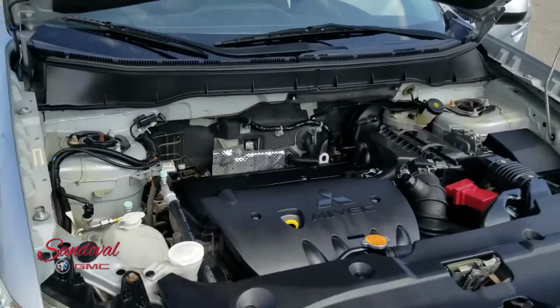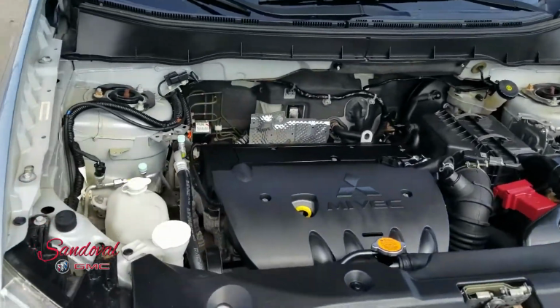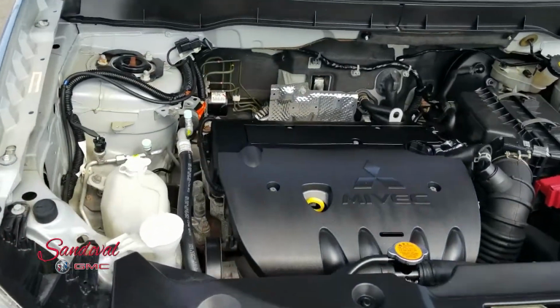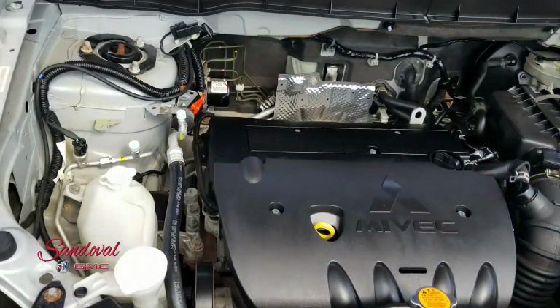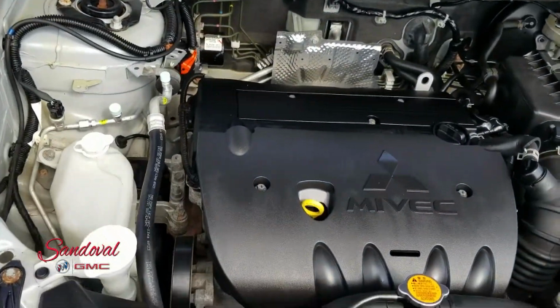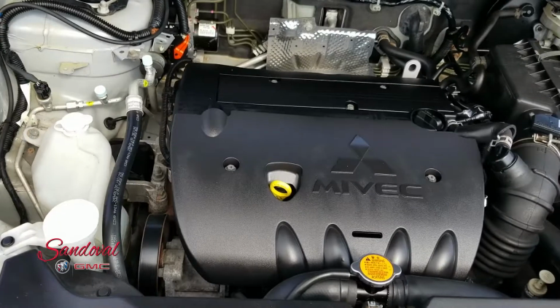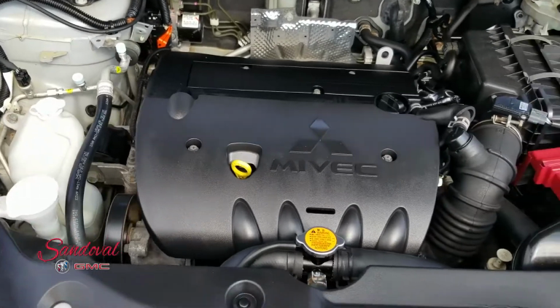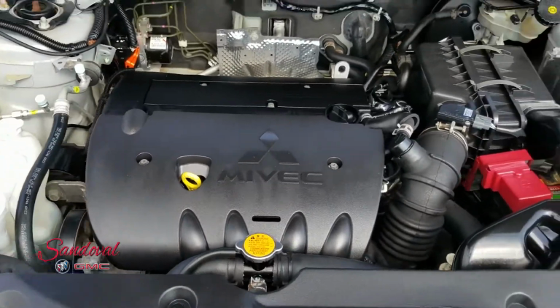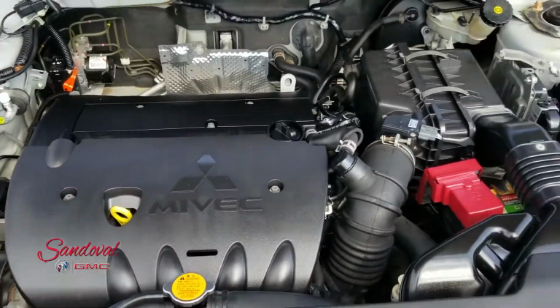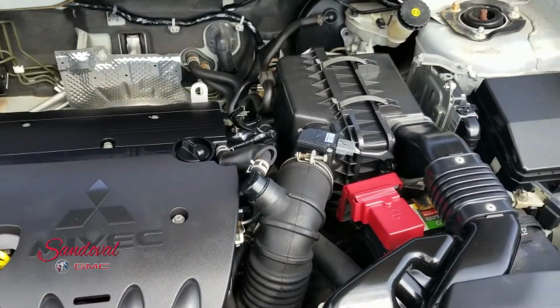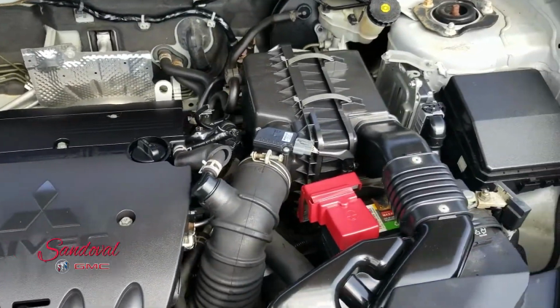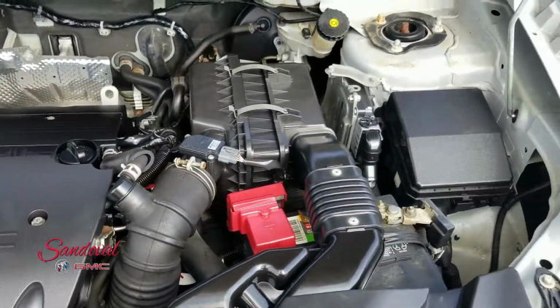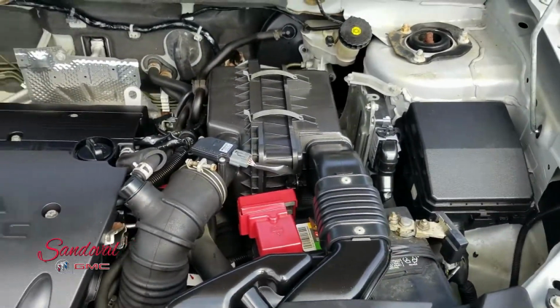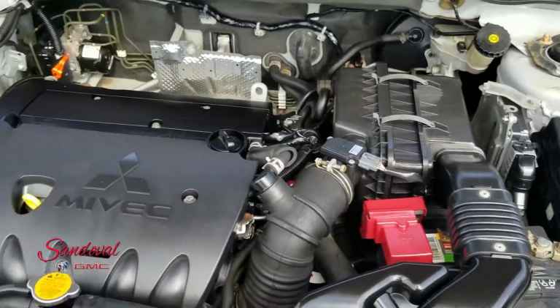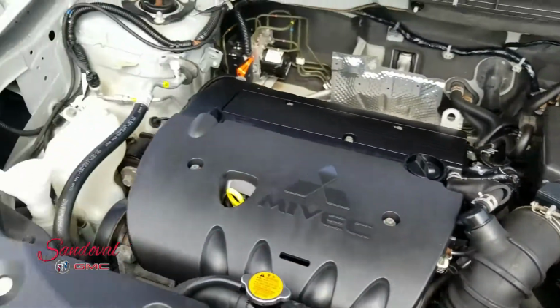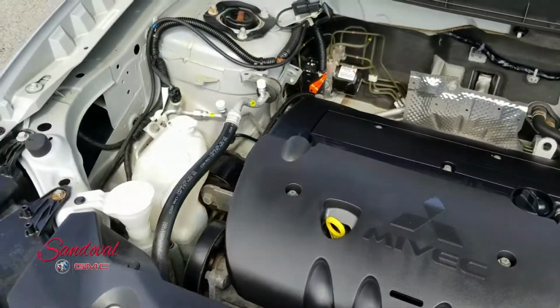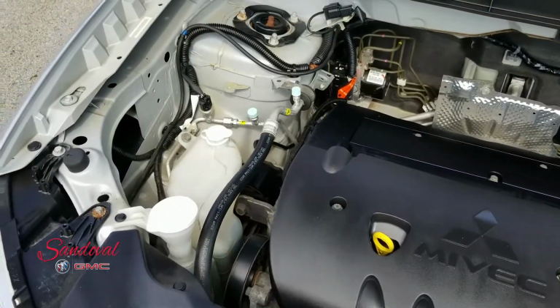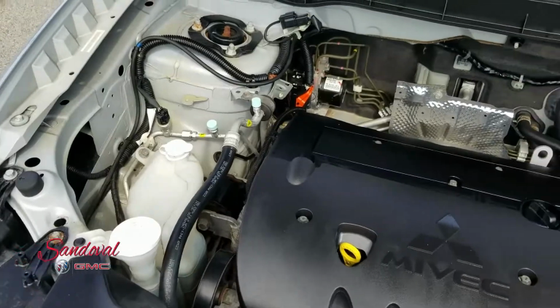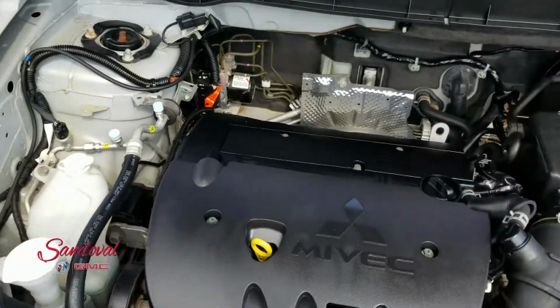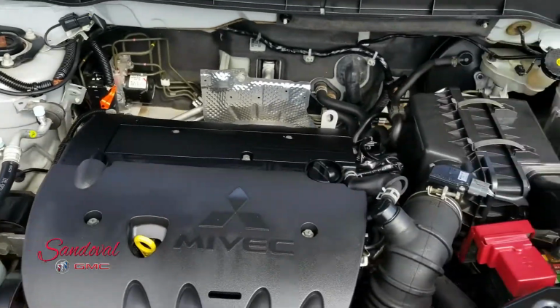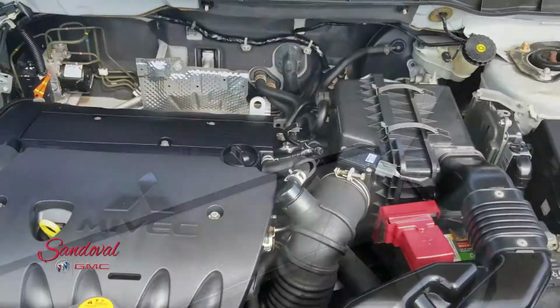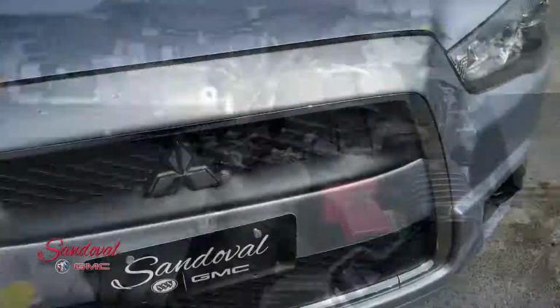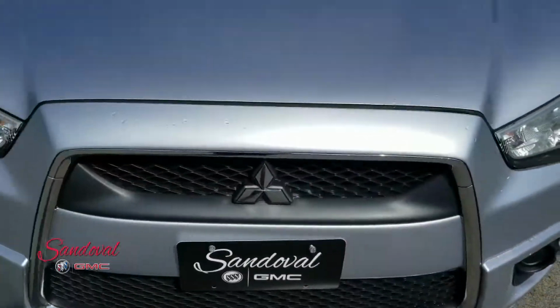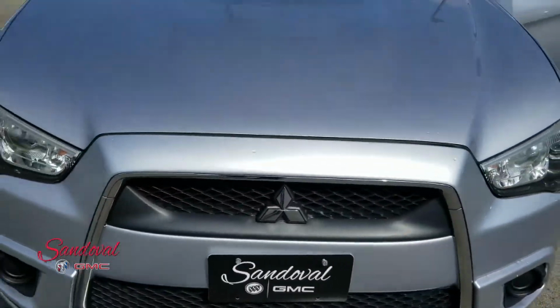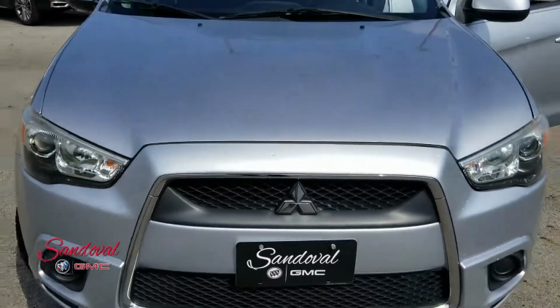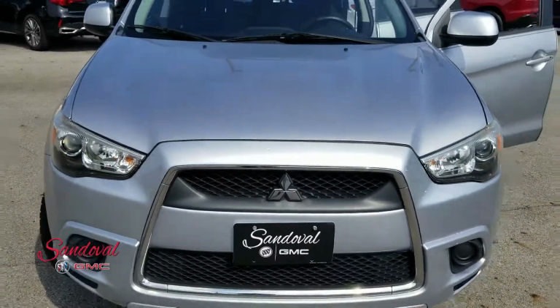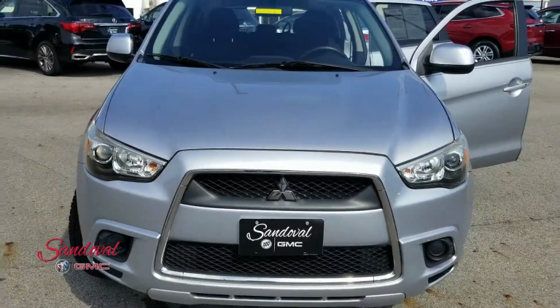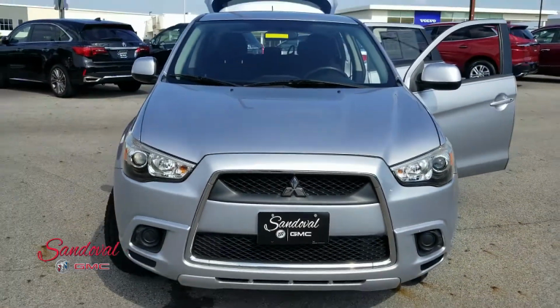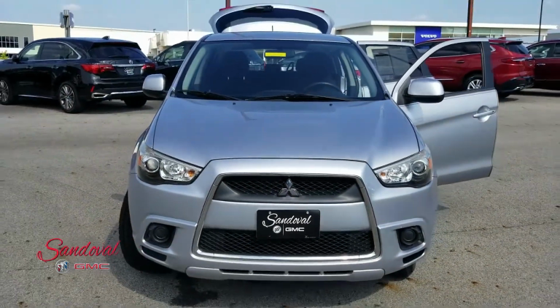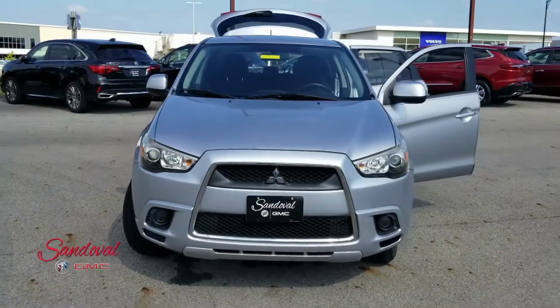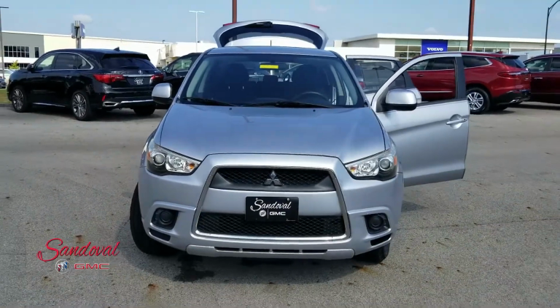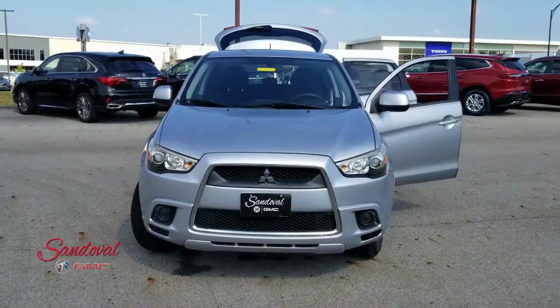Under the hood you got a two-liter four-cylinder engine. Let's go ahead and close the hood for you and take a step back so you can see the nice front end there.